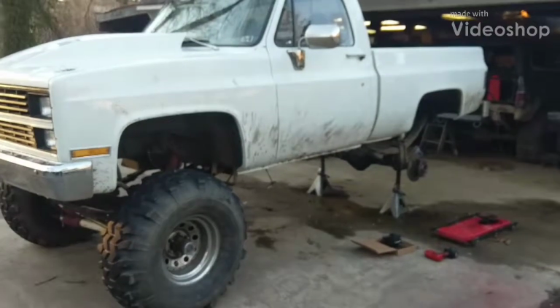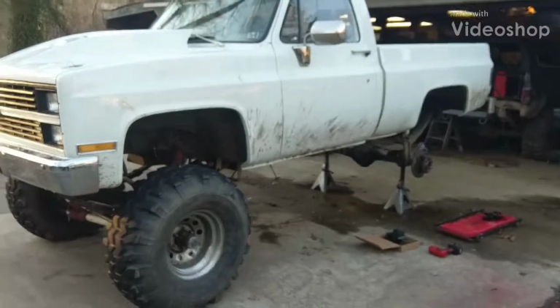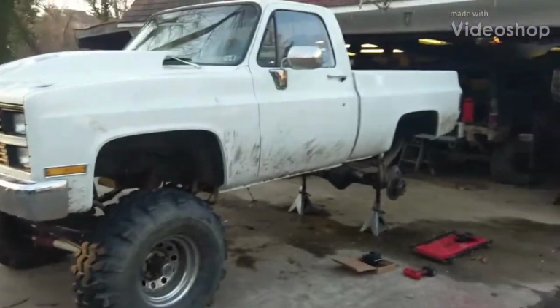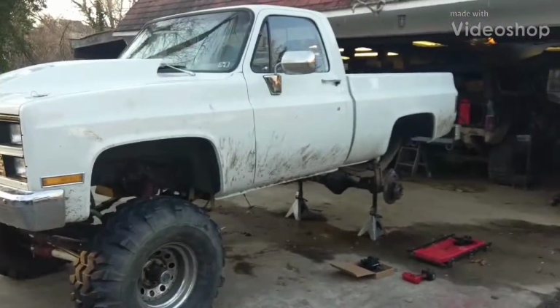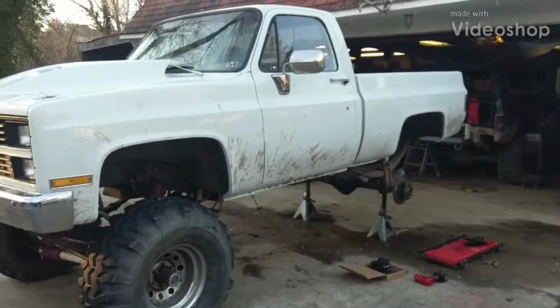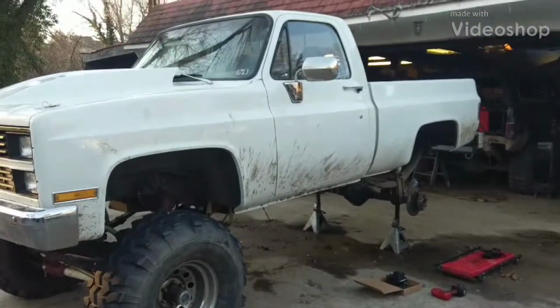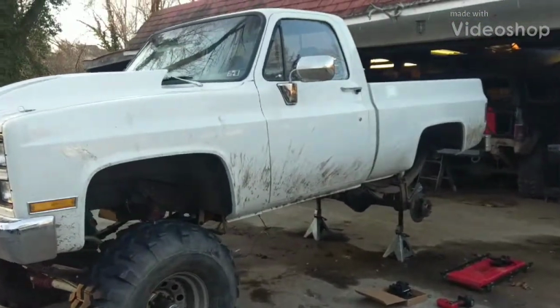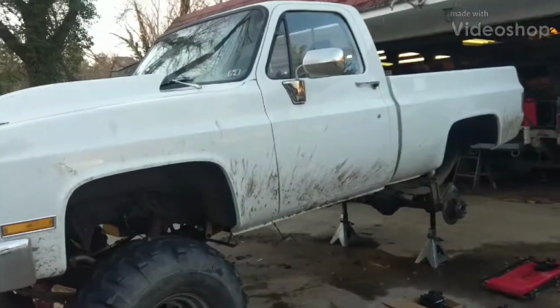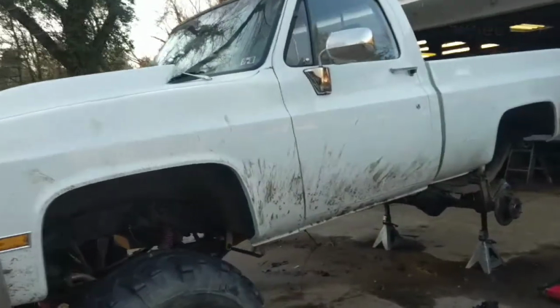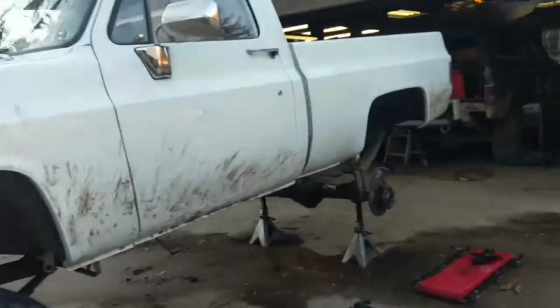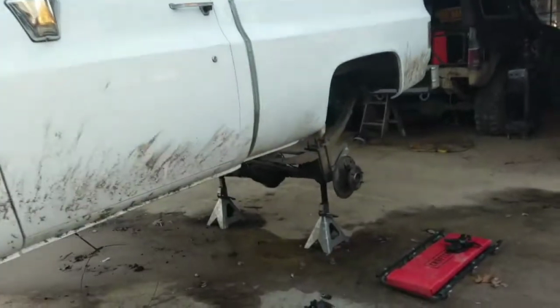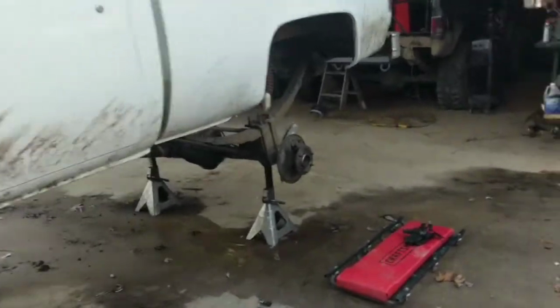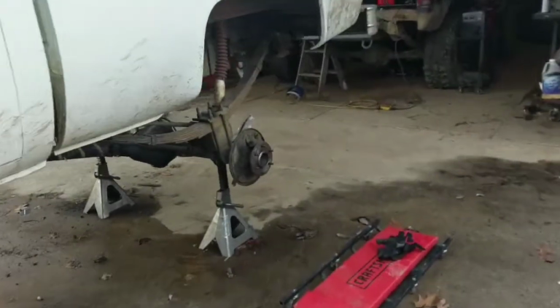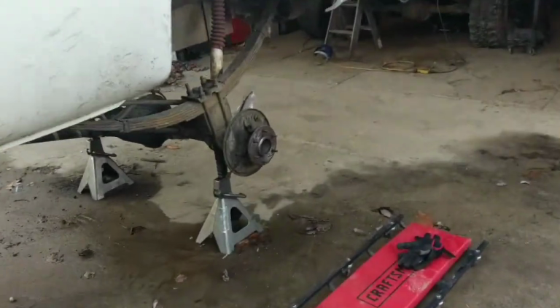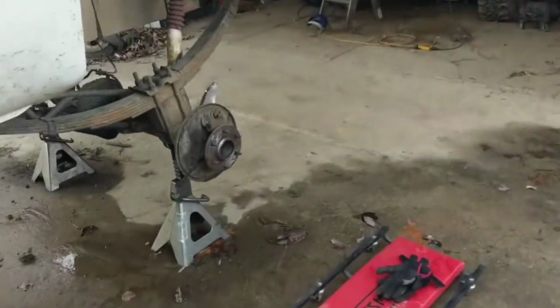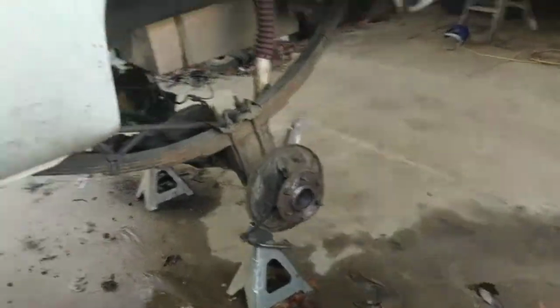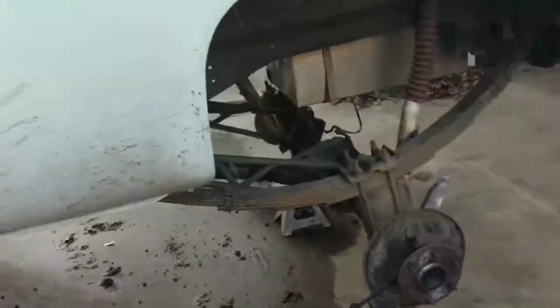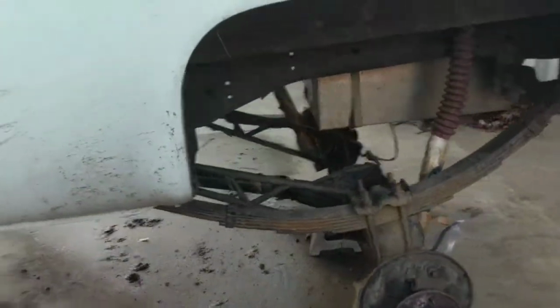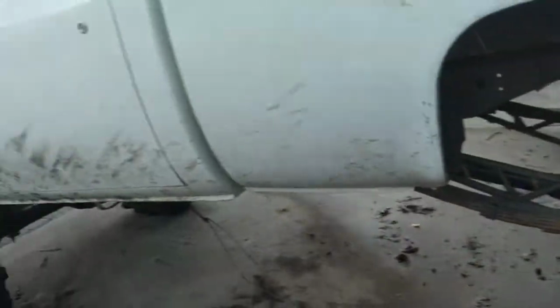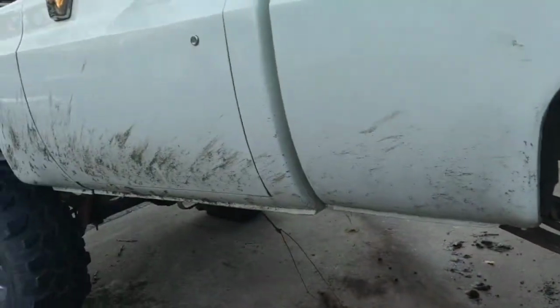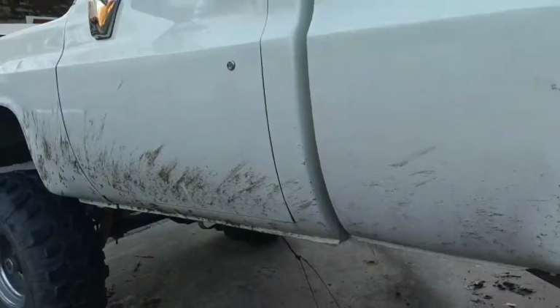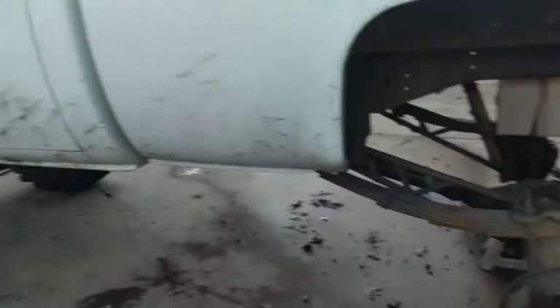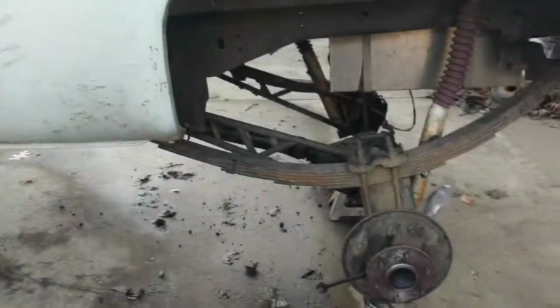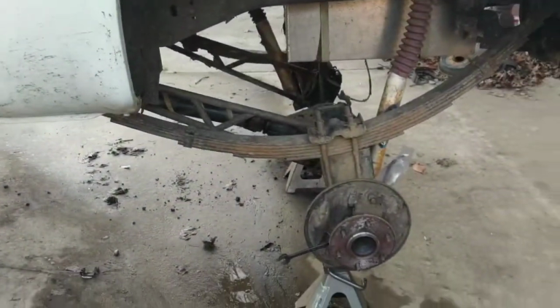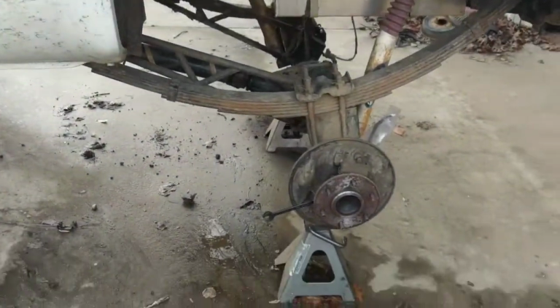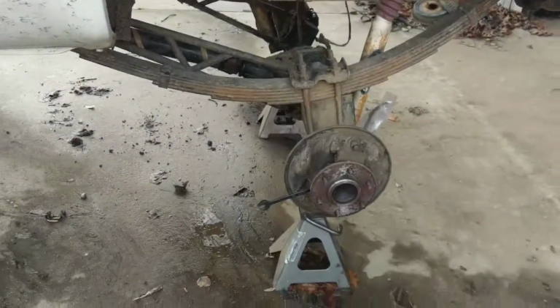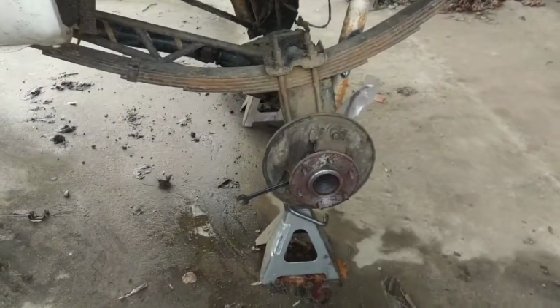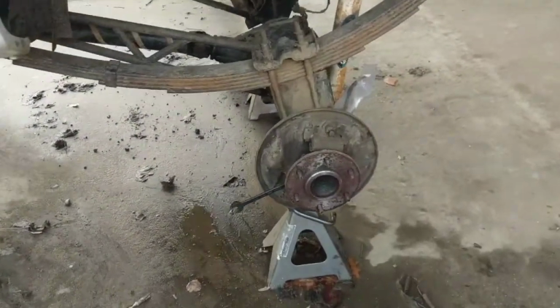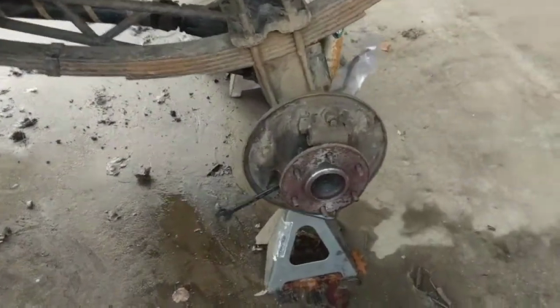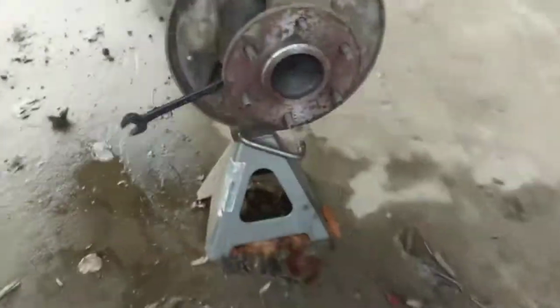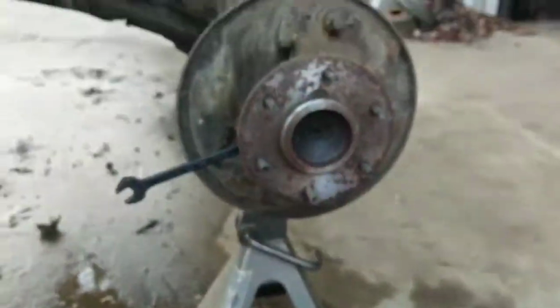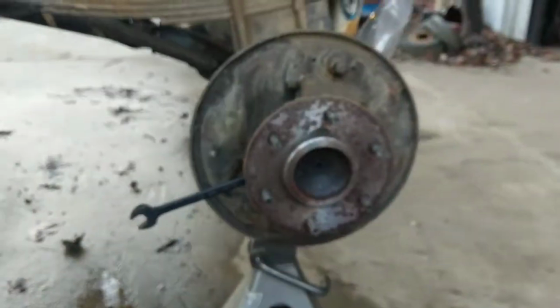I got the '83 Chevy K10 here and we're doing a little upgrade. I got the truck running great with the EFI - I'll have a video about that later - but right now we're doing a disc brake swap.